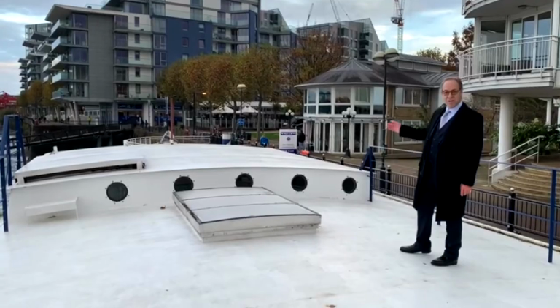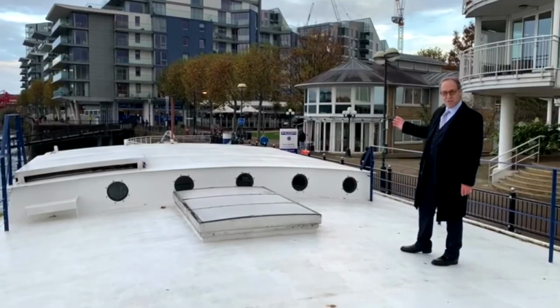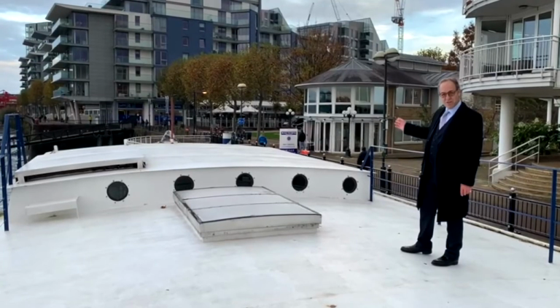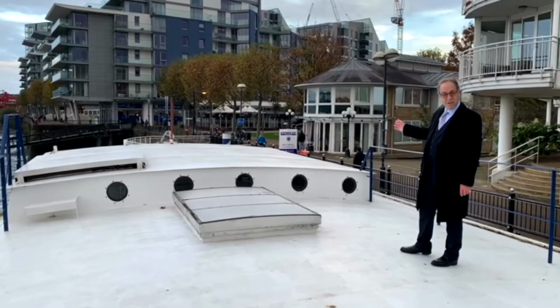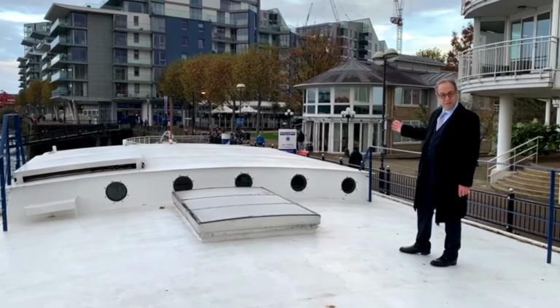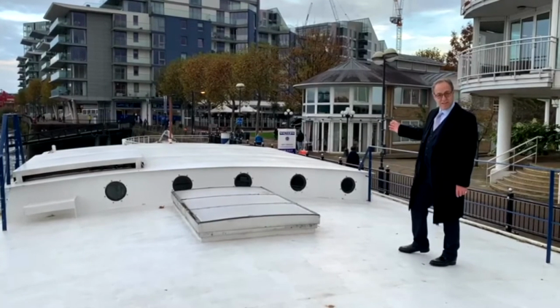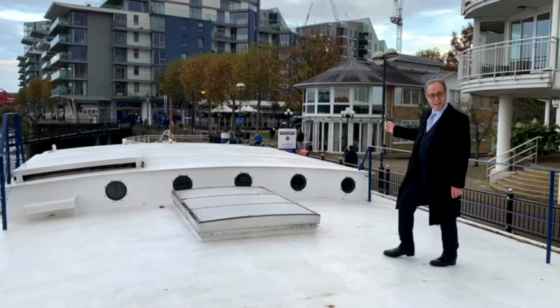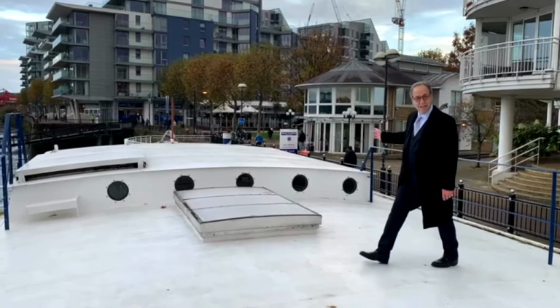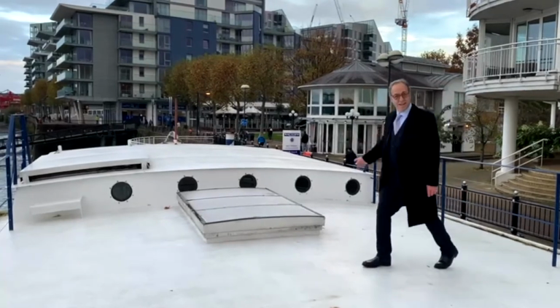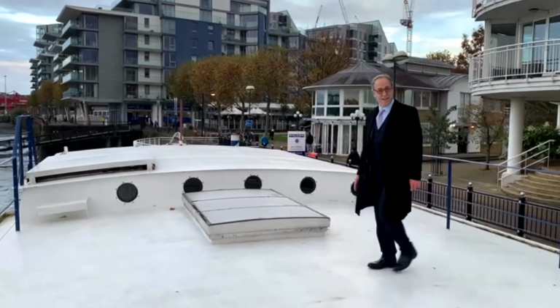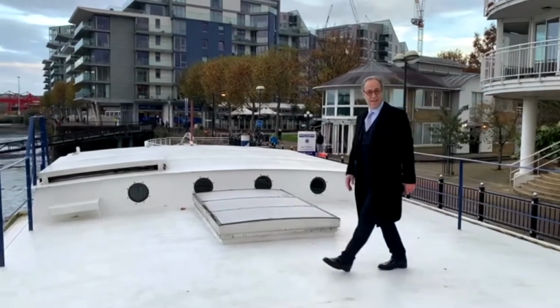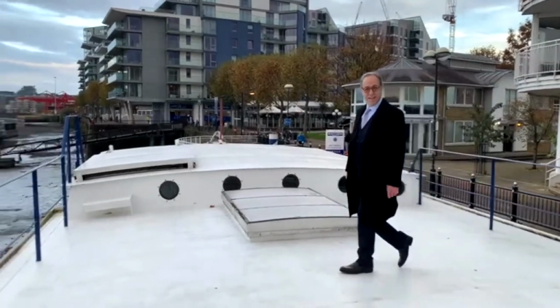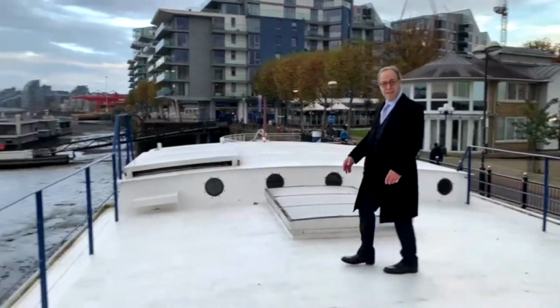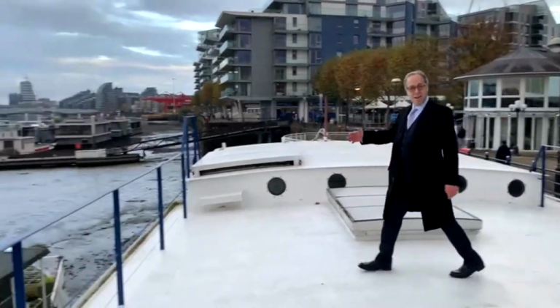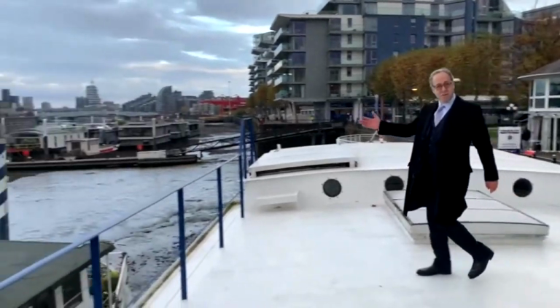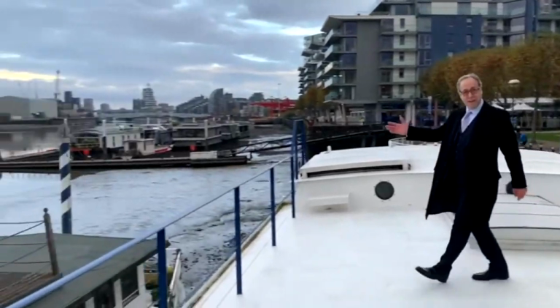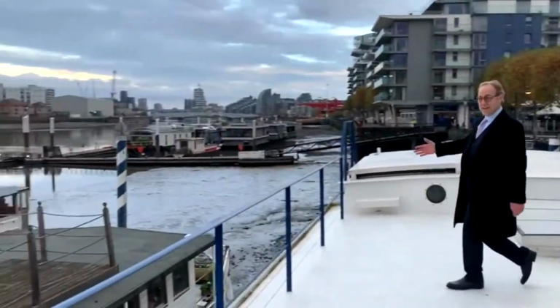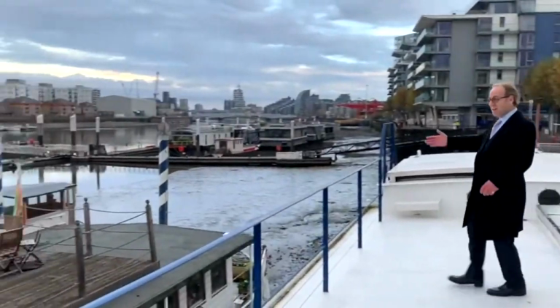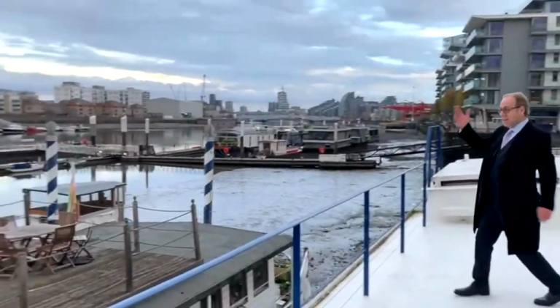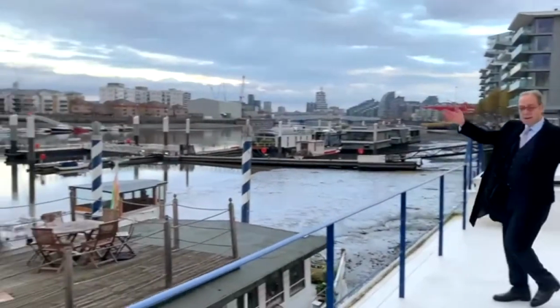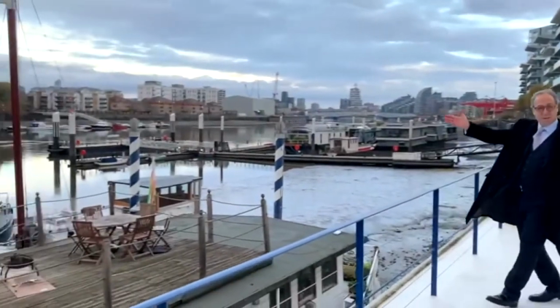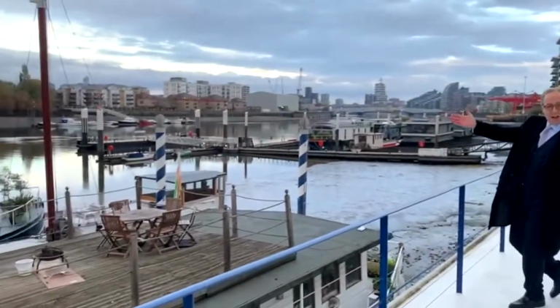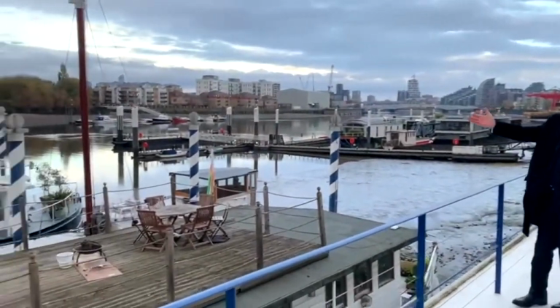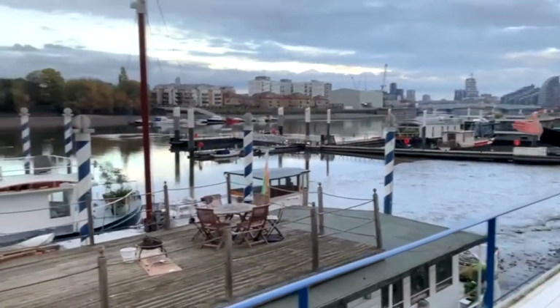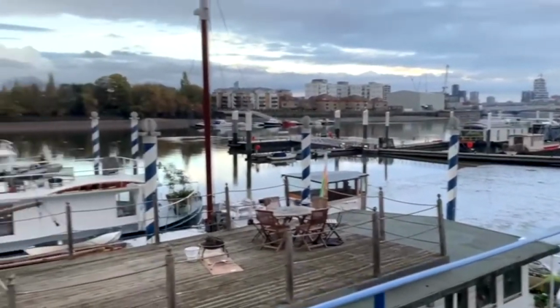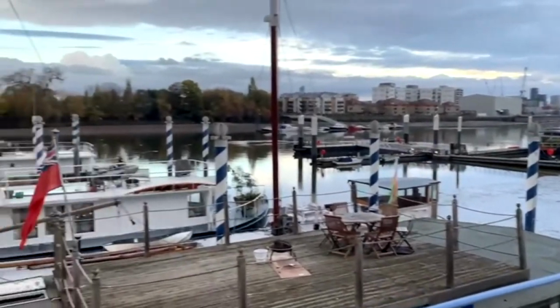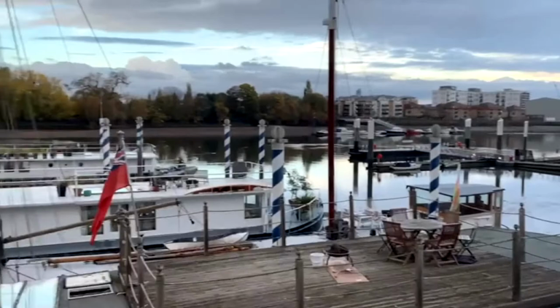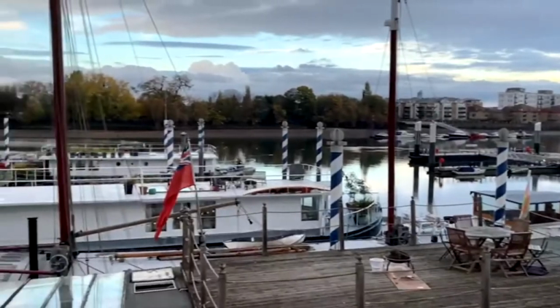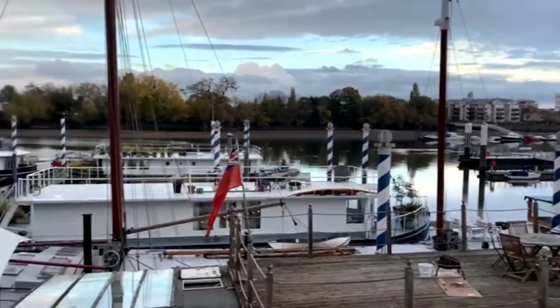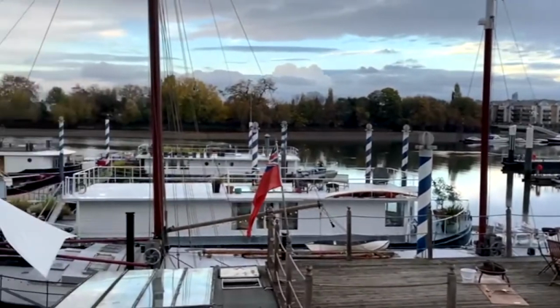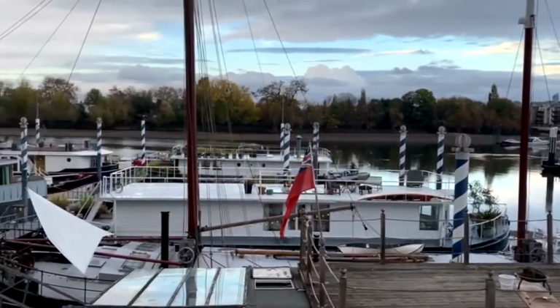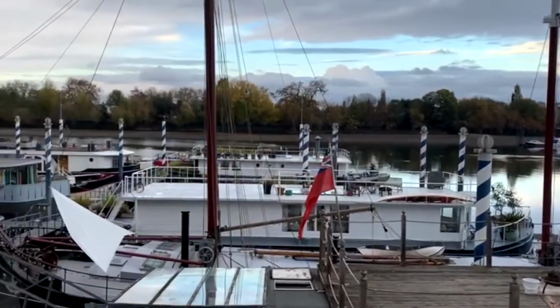Restaurants and cafes over here, river here, Hurlingham Club over there. Let's go have a look inside.